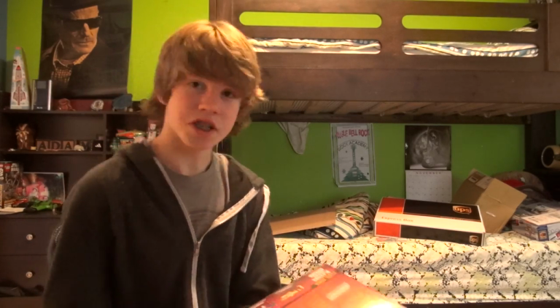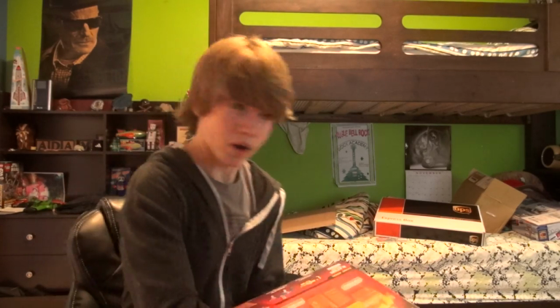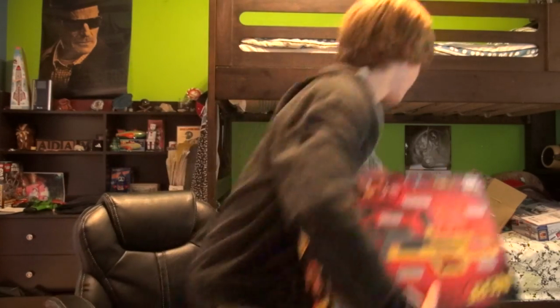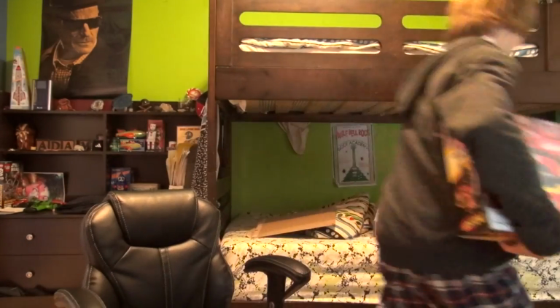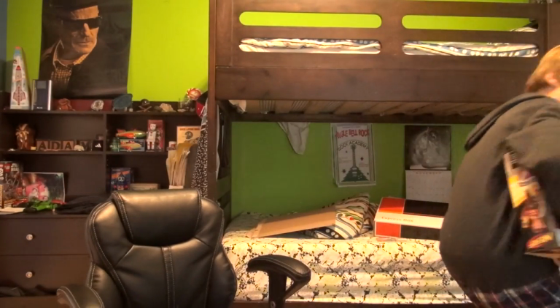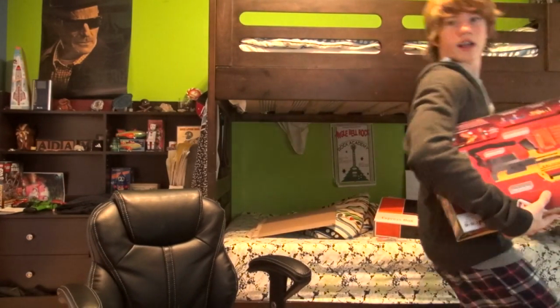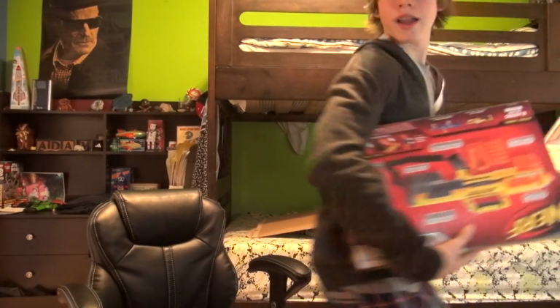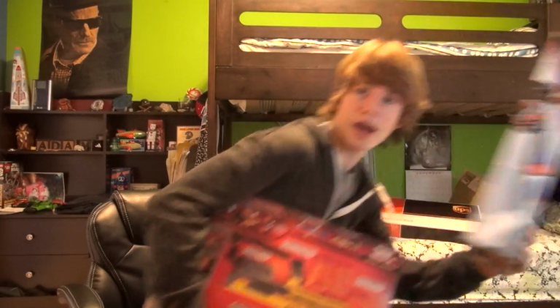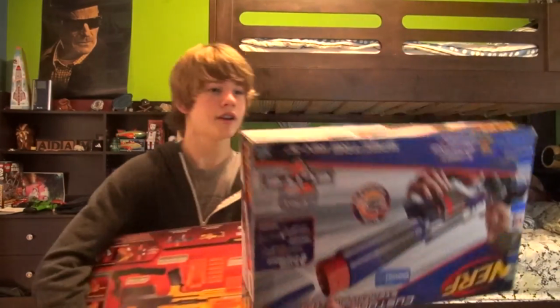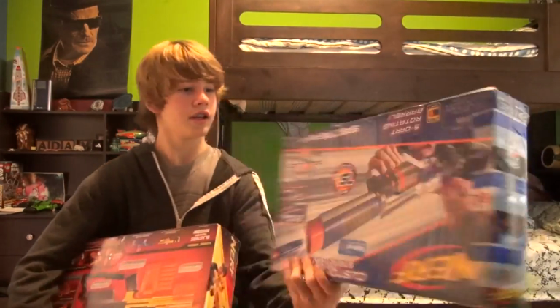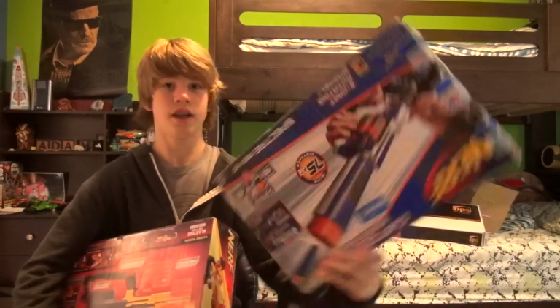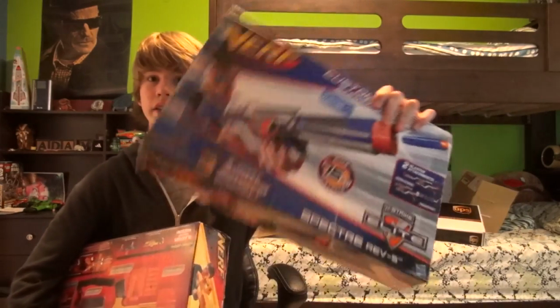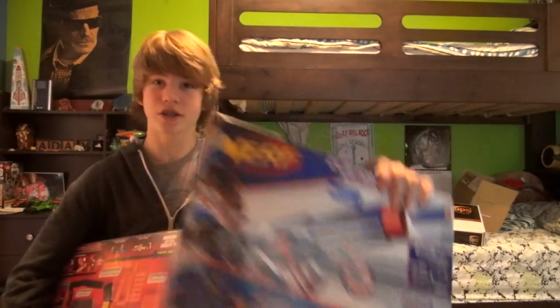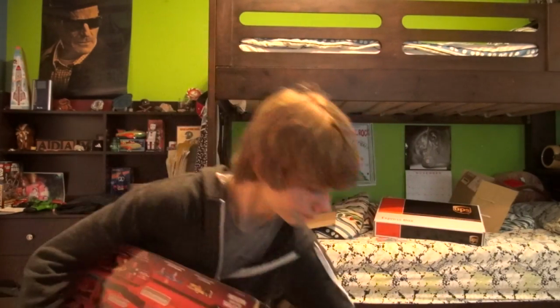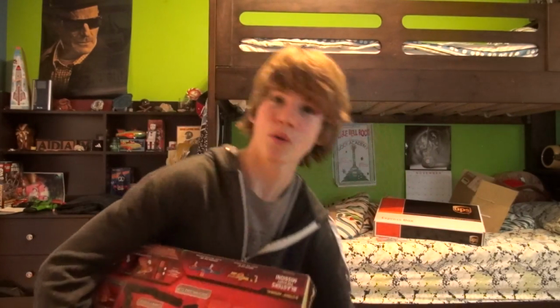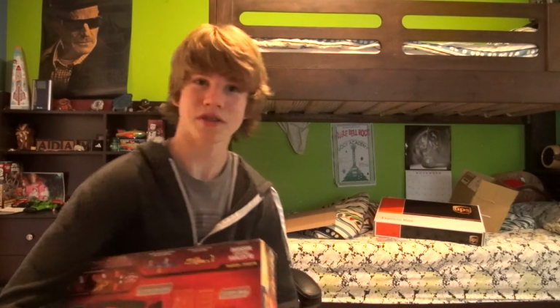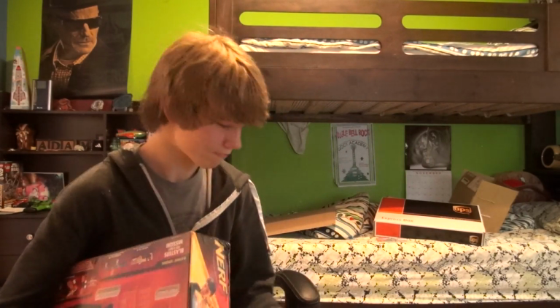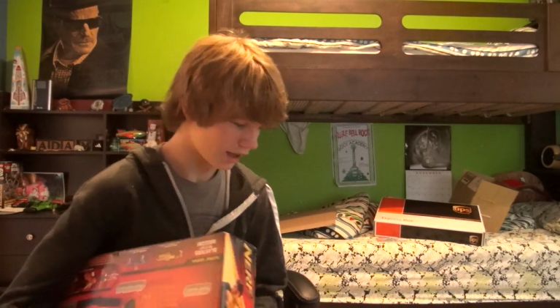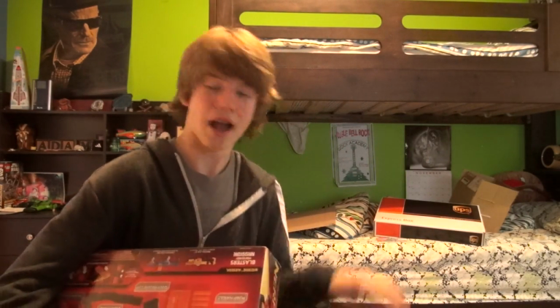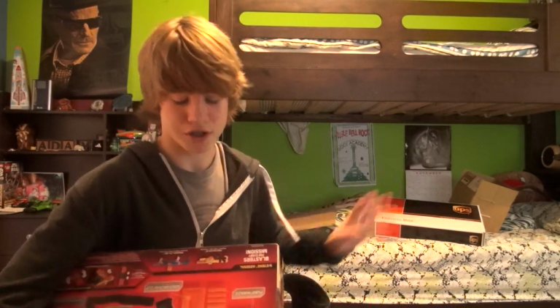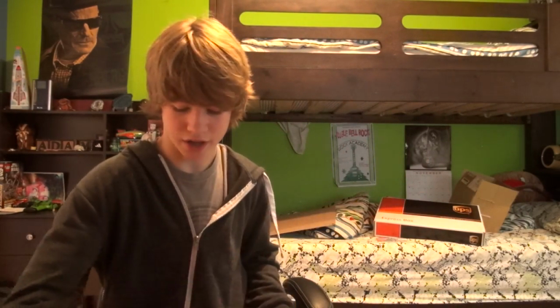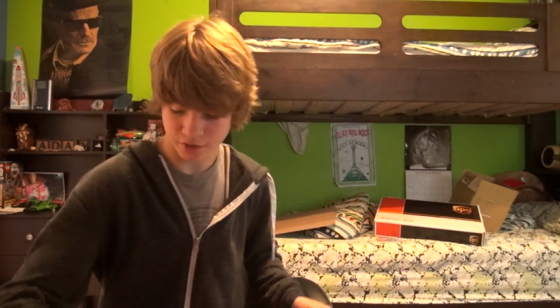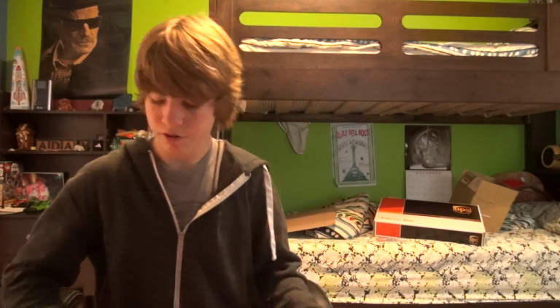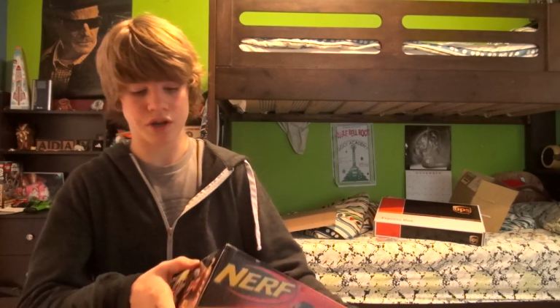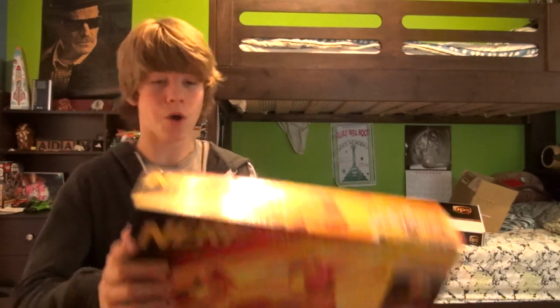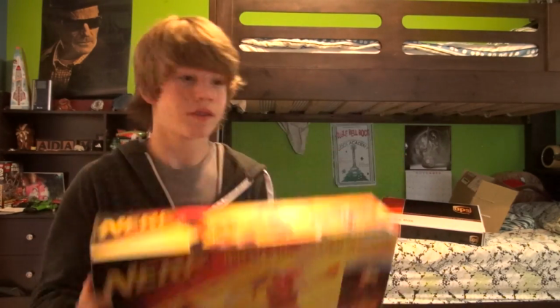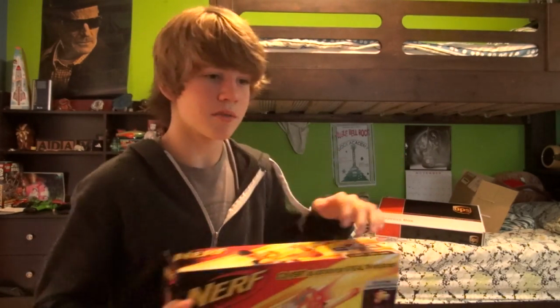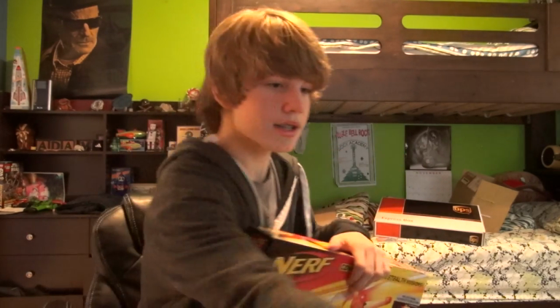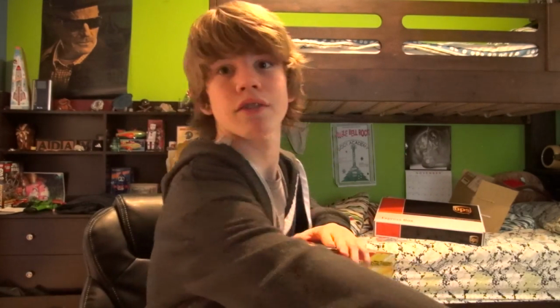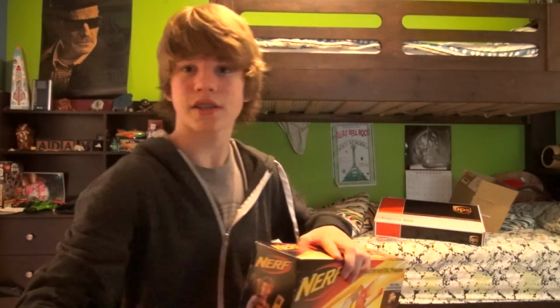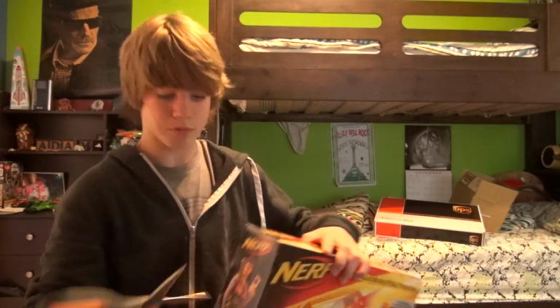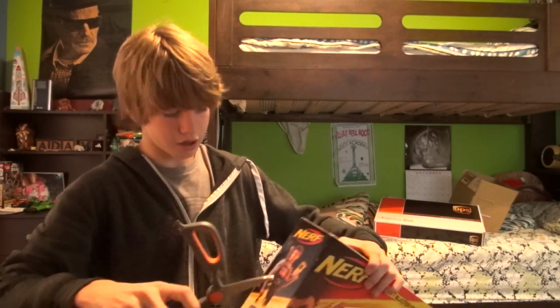Just need to mention quickly, I also have an elite Spectre, which is awesome. Anyway, I got a bunch of packages for videos. Now you've seen the box, let's dive right into this thing — the video's been long enough.